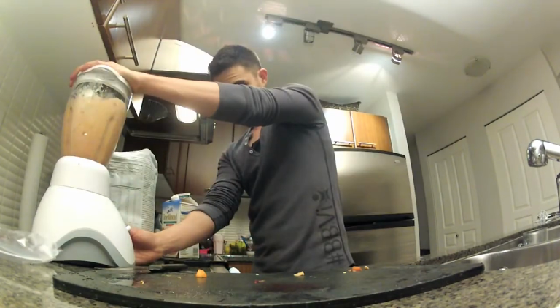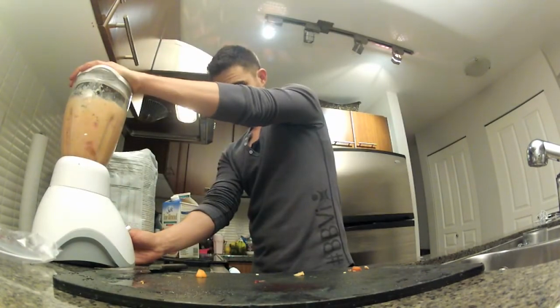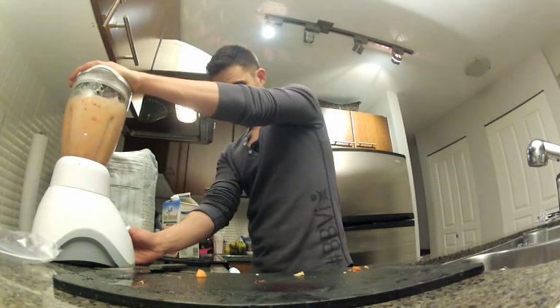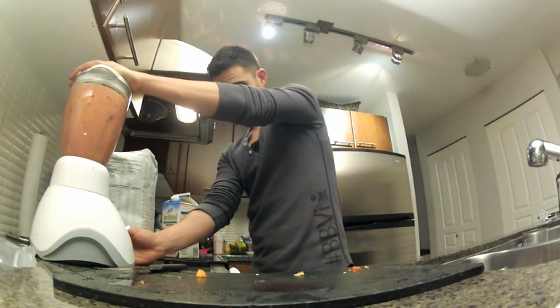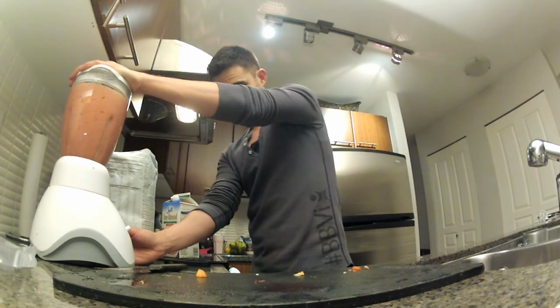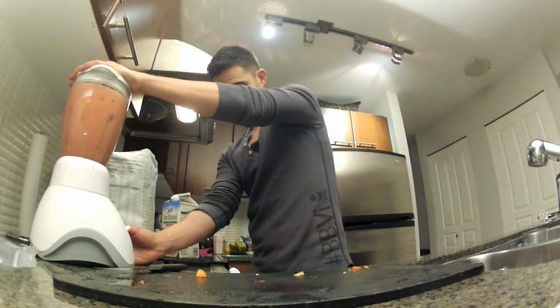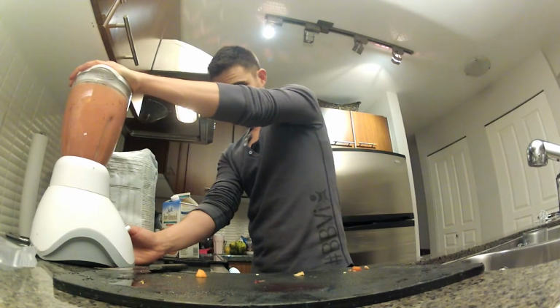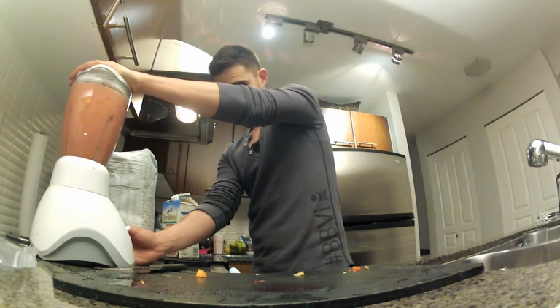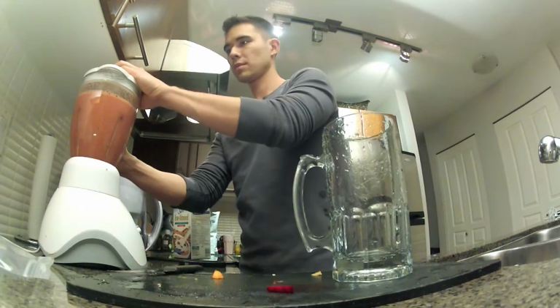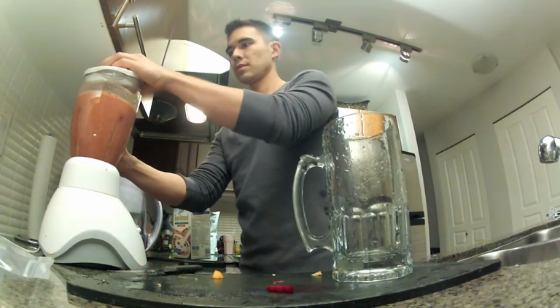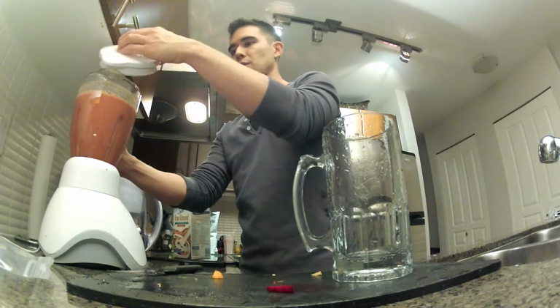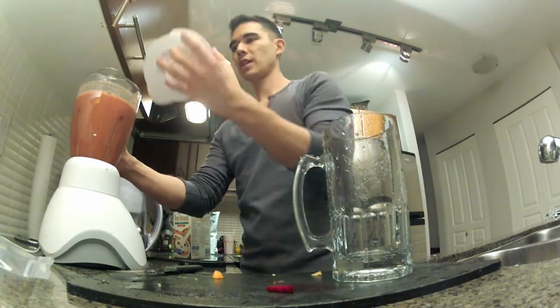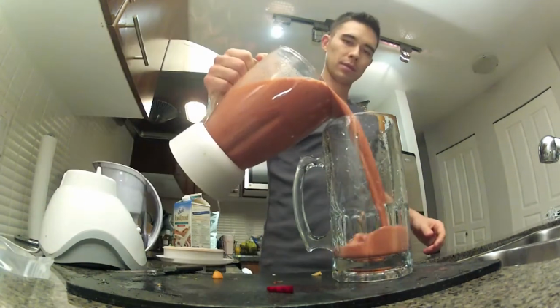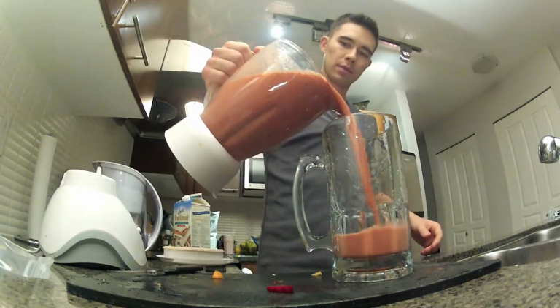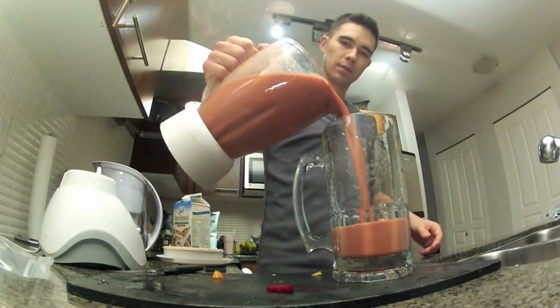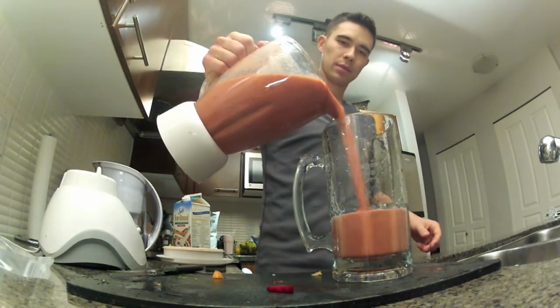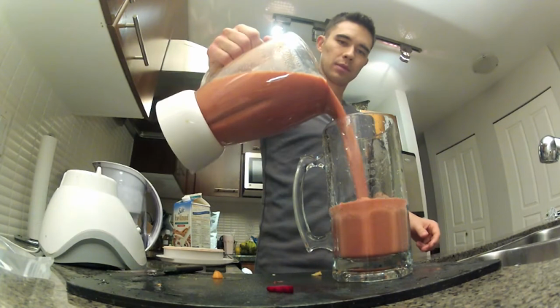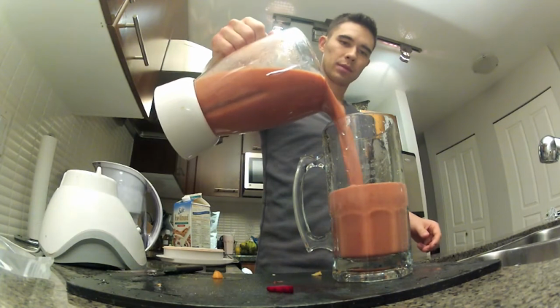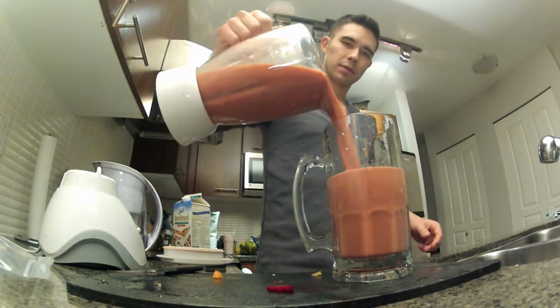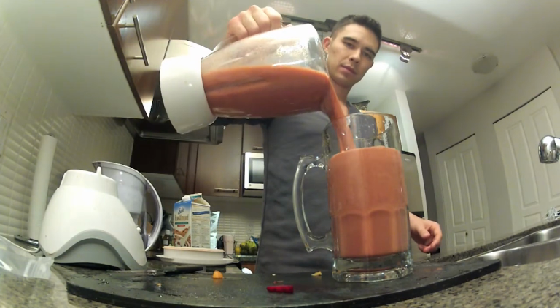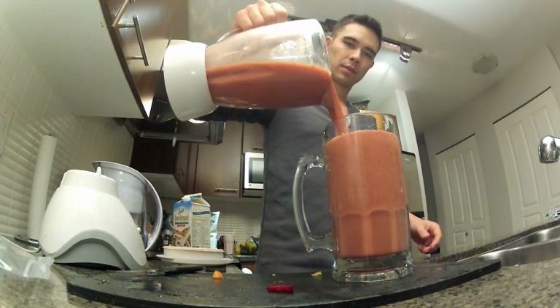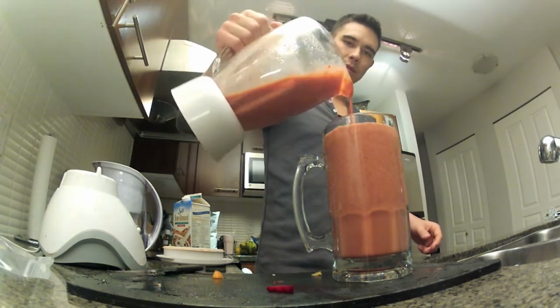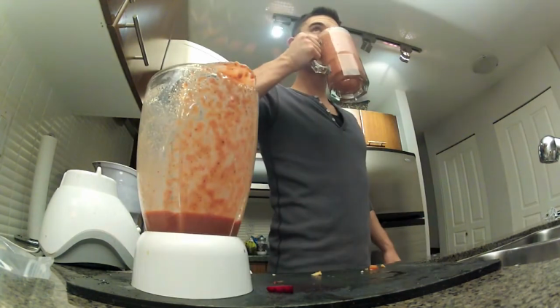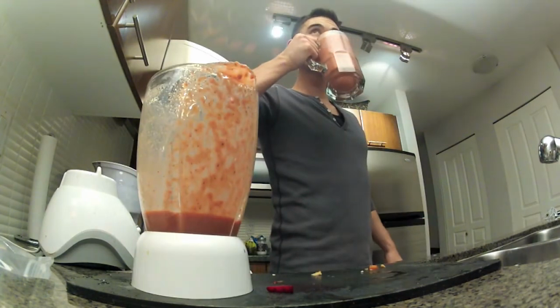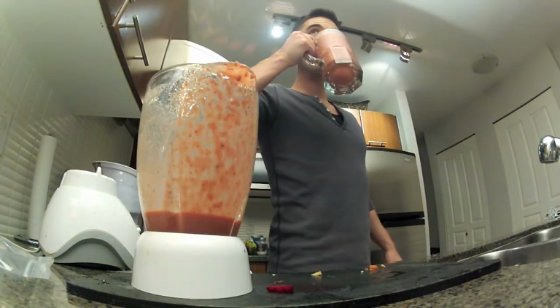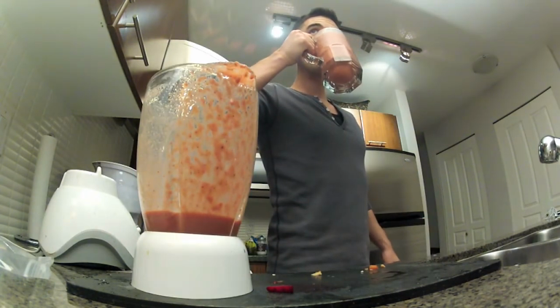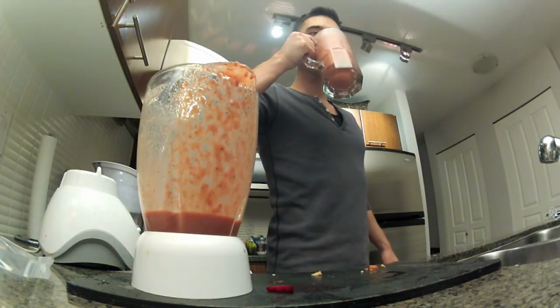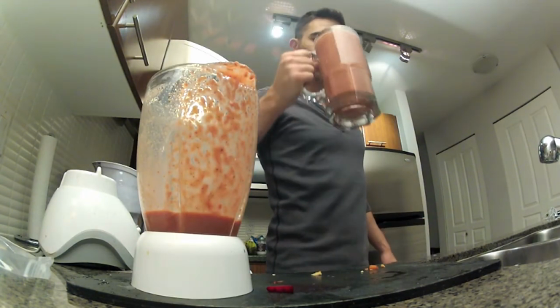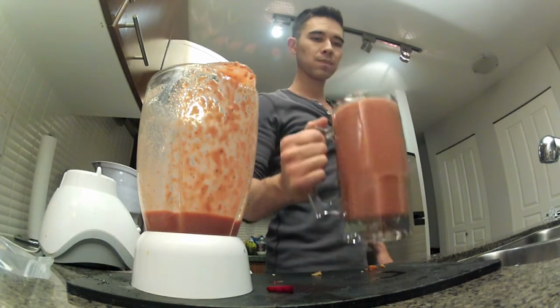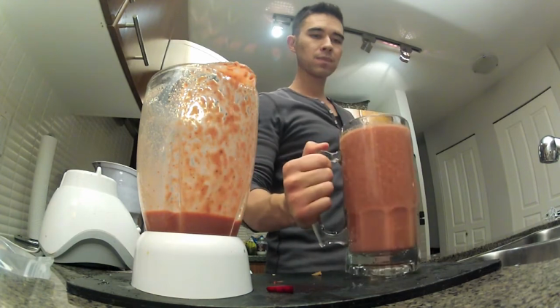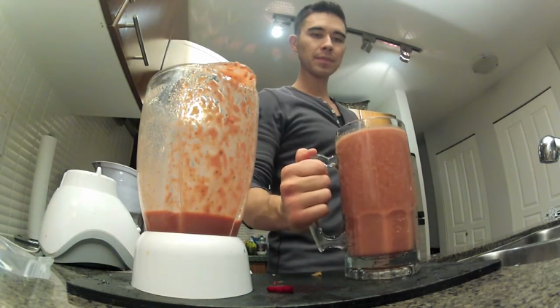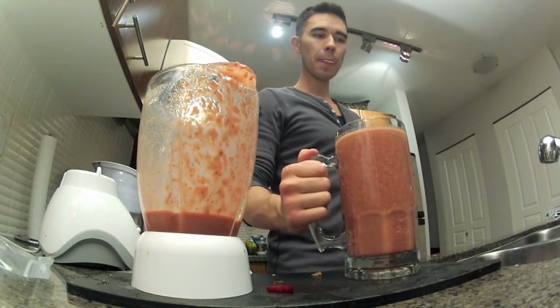Blend that up, same thing, two to three minutes. And that's about it — that's my post-workout shake. I usually get that in within 30 minutes after I've worked out. If you're wondering what it tastes like, it tastes like you're drinking a vegetable.